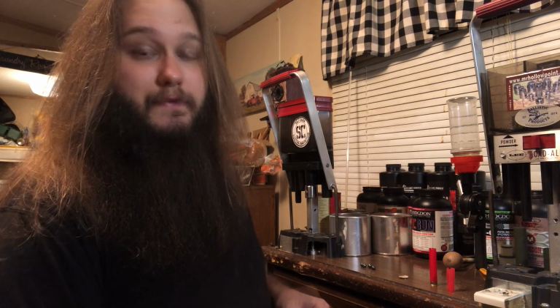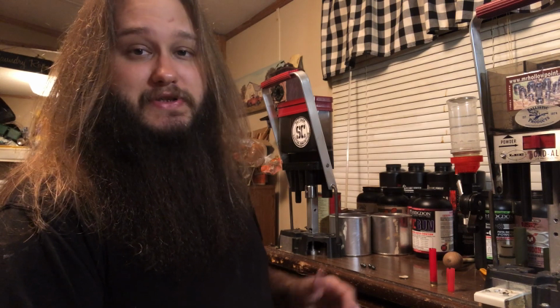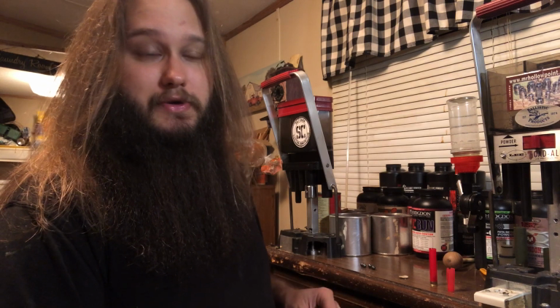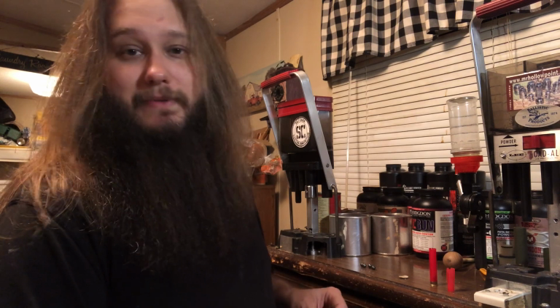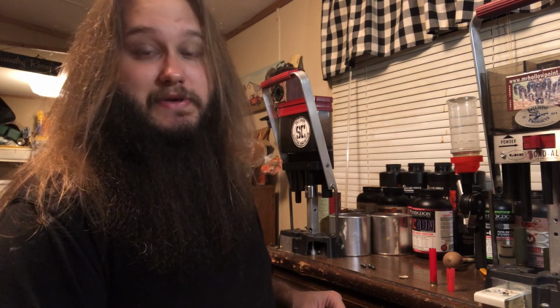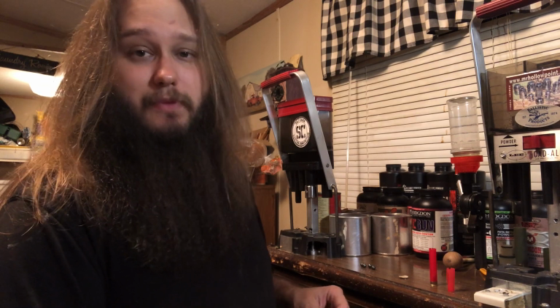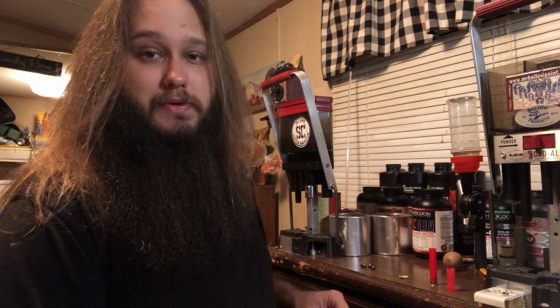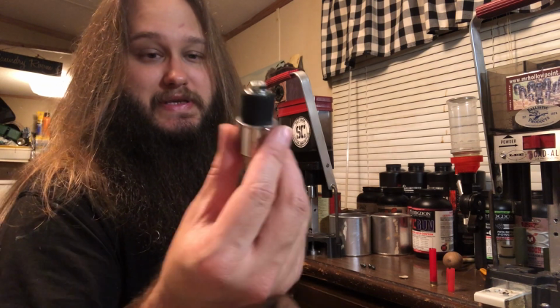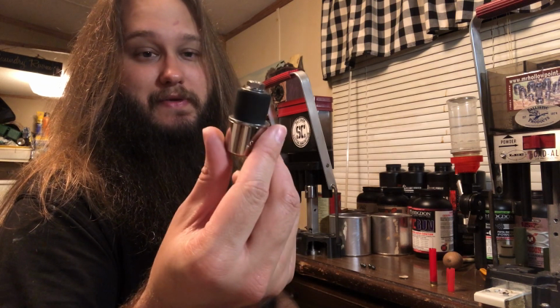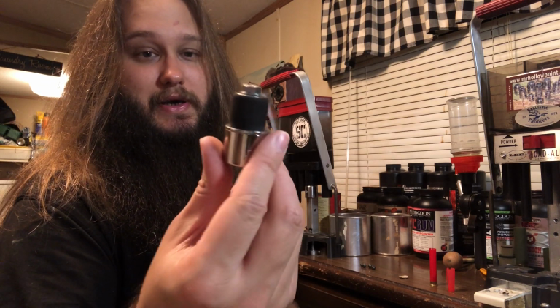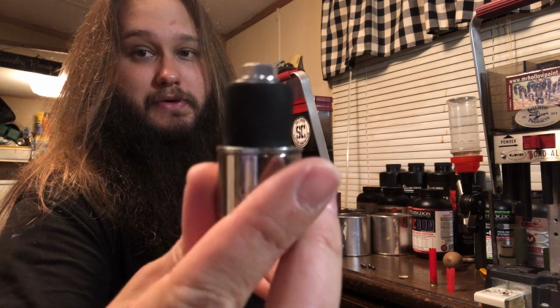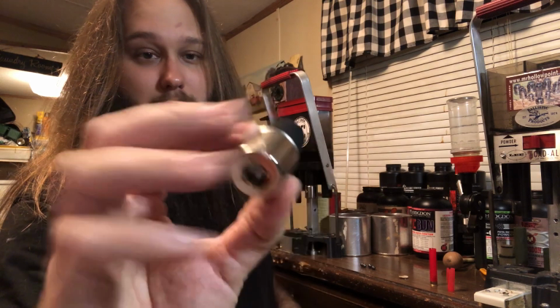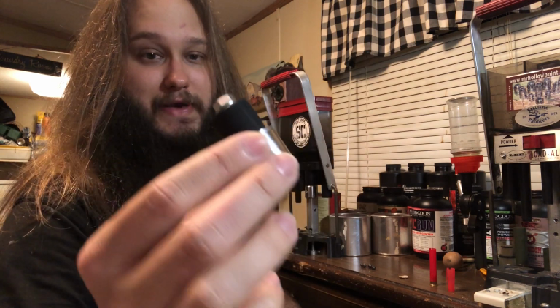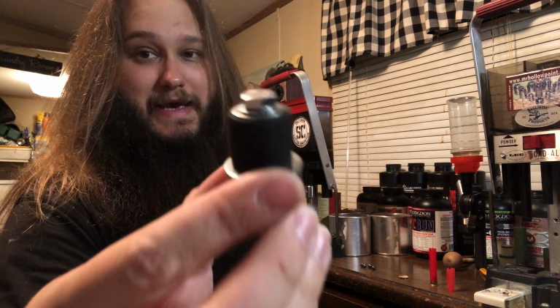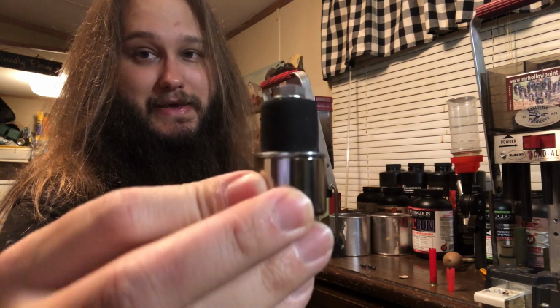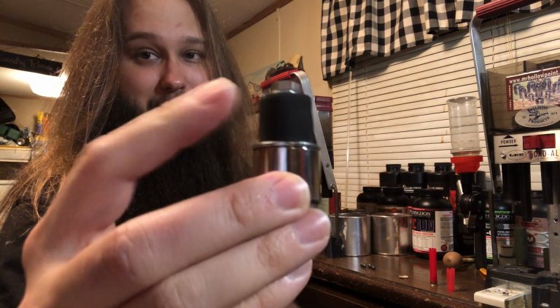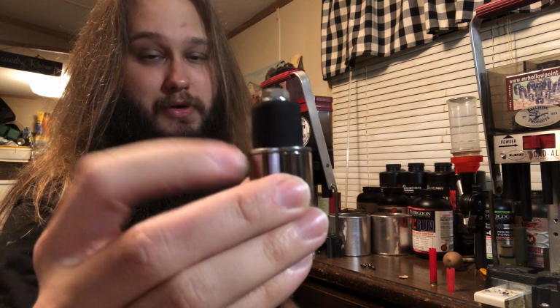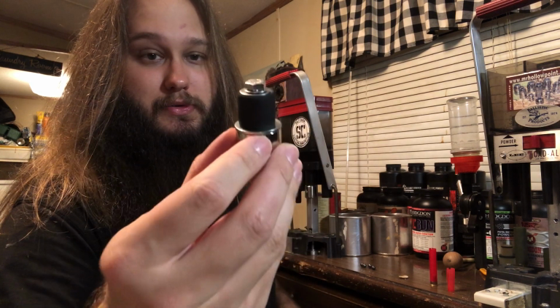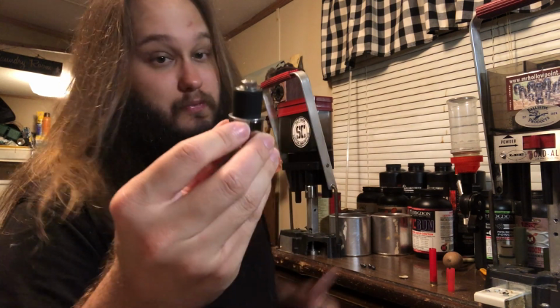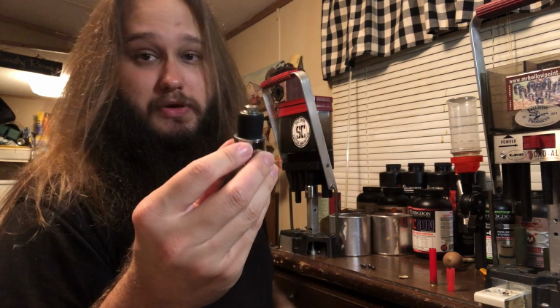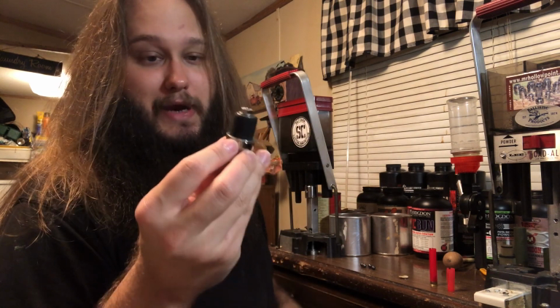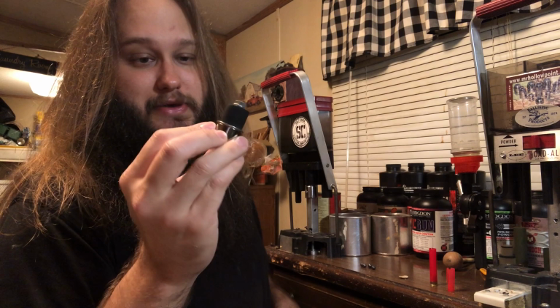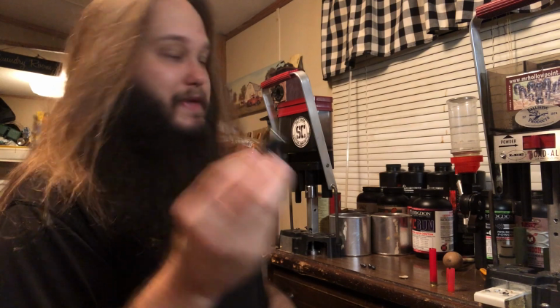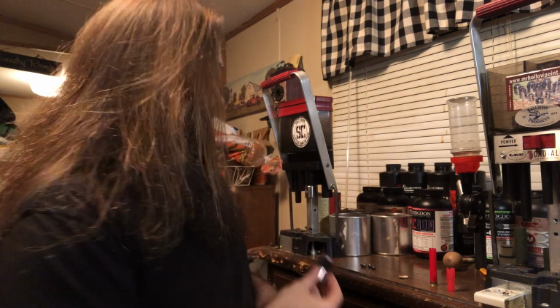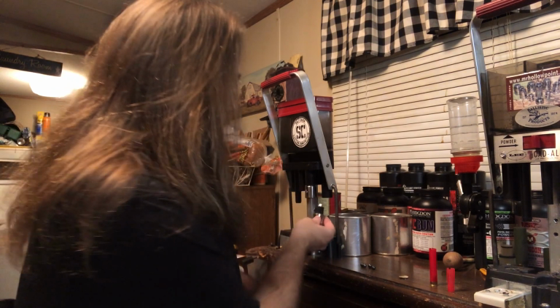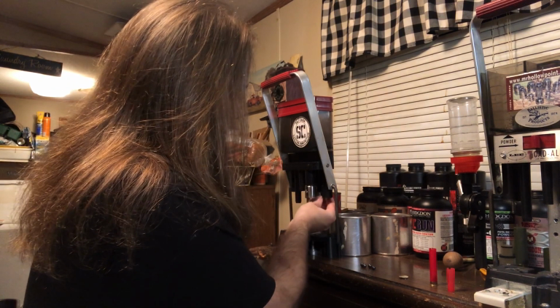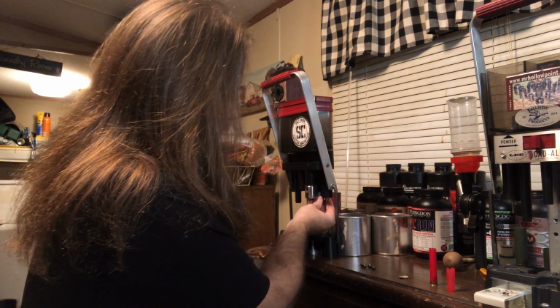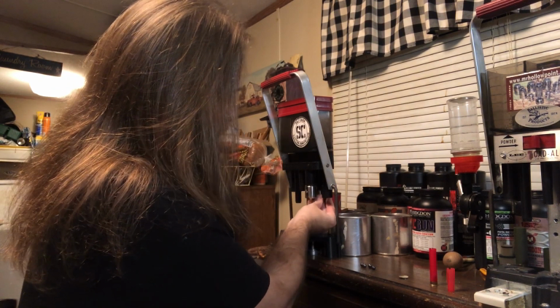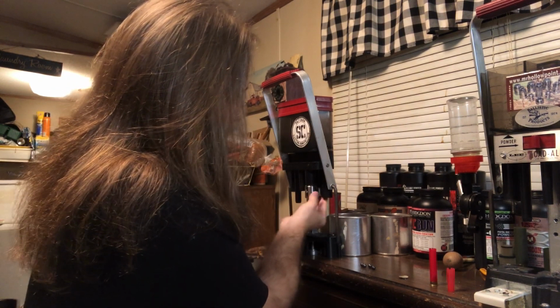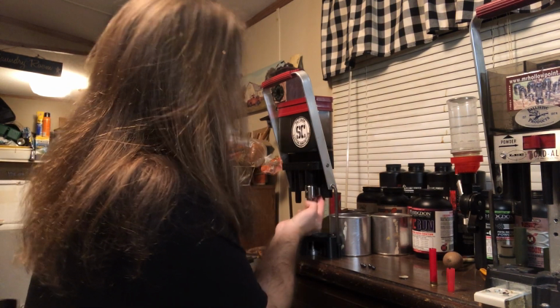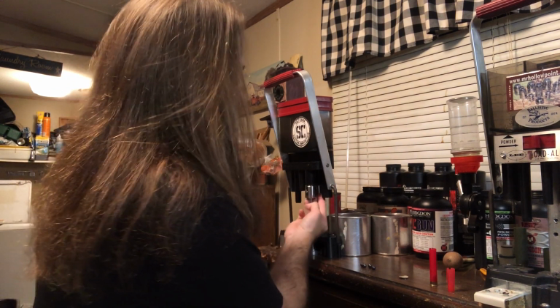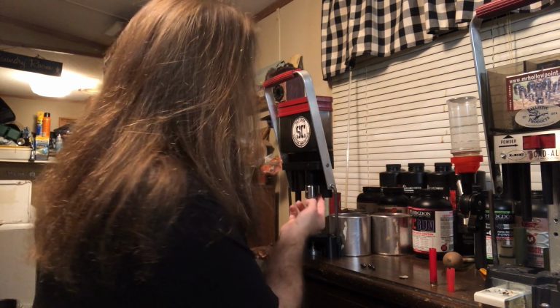A viewer of the channel, a good friend of mine — his name is Martin — sent me the OMV dies, and it has a rubber washer, for lack of a better term, that just slides up in either of the two pre-crimp tubes on the Lilo to act as a 410 Lilo, basically.